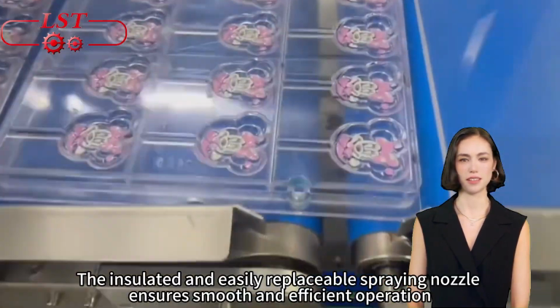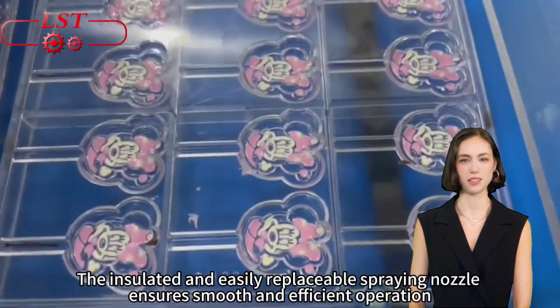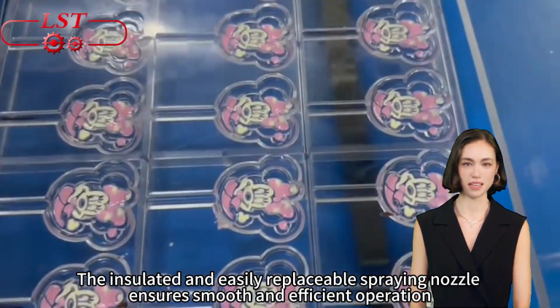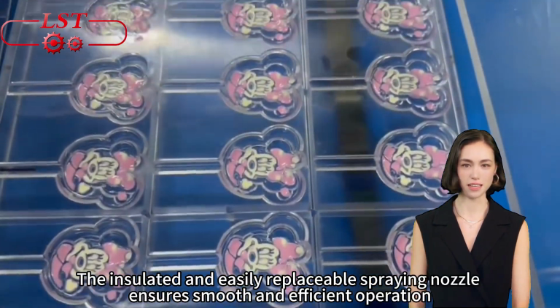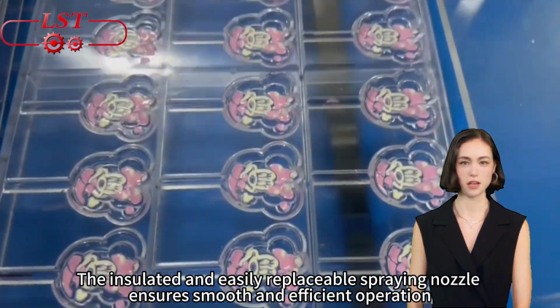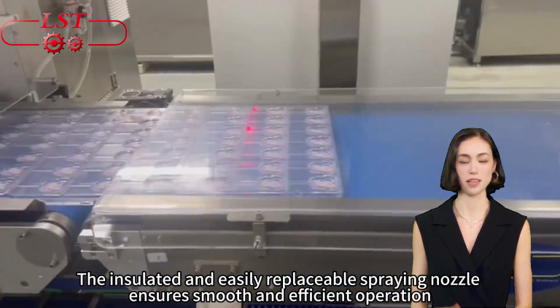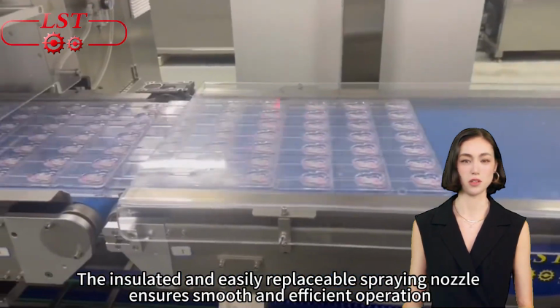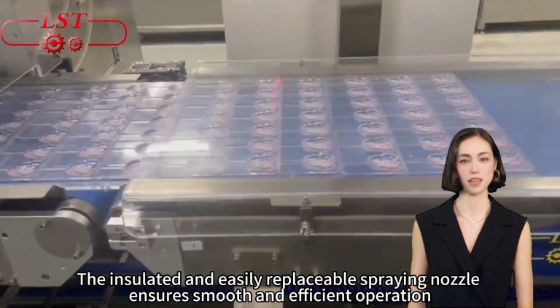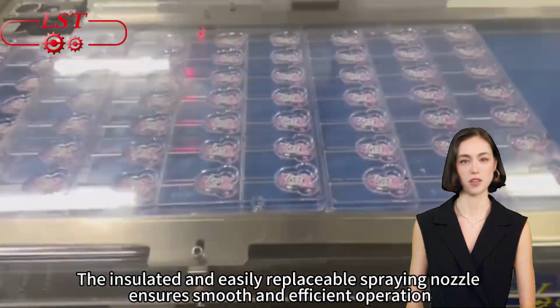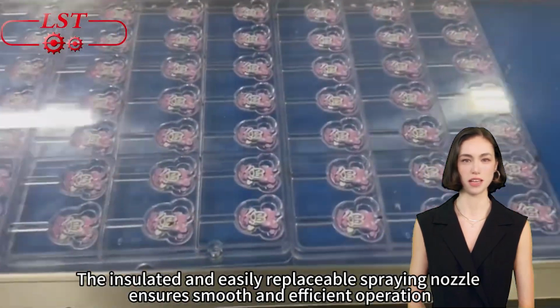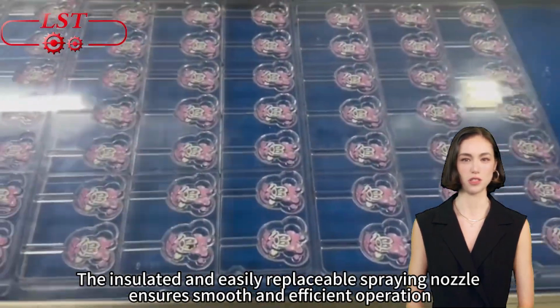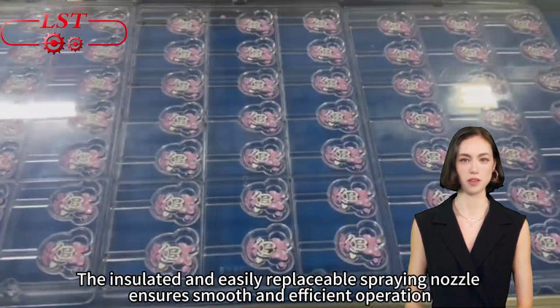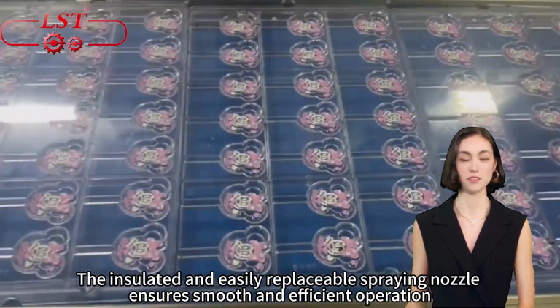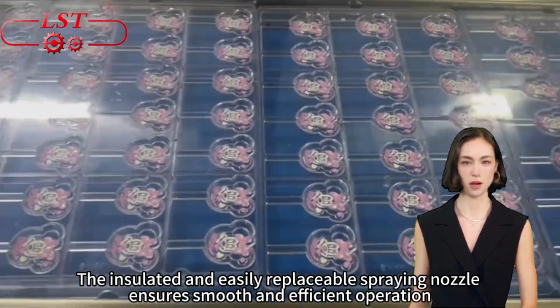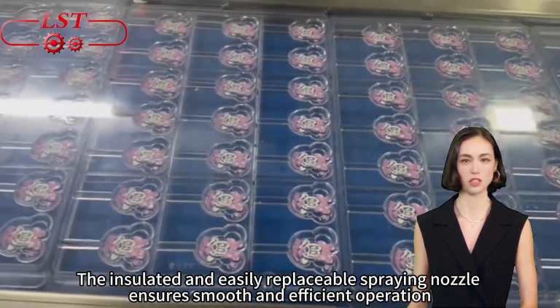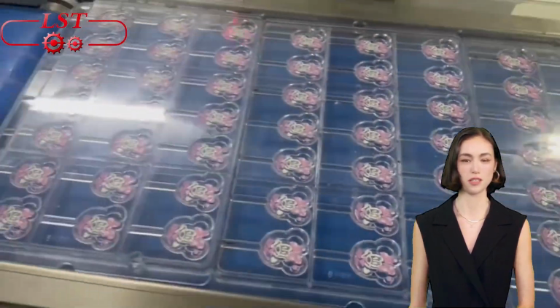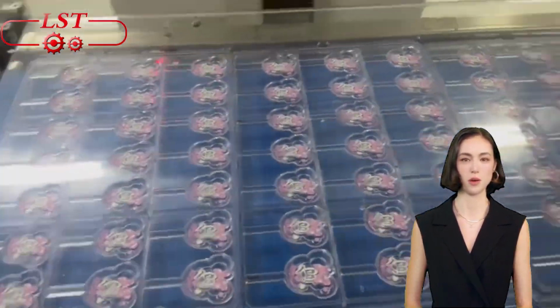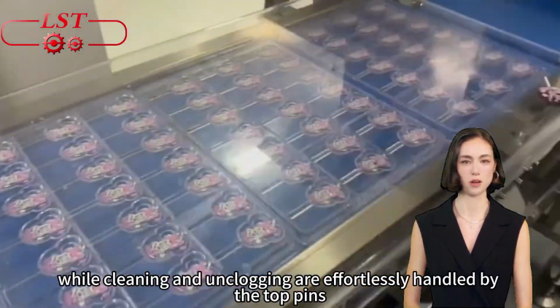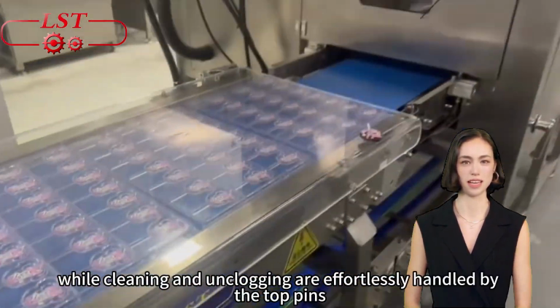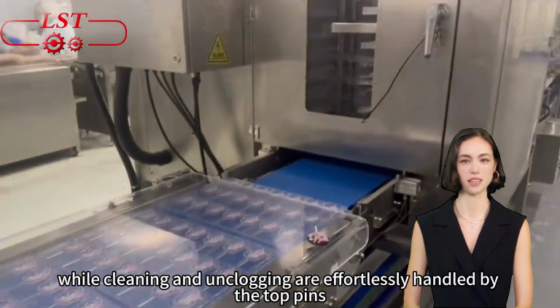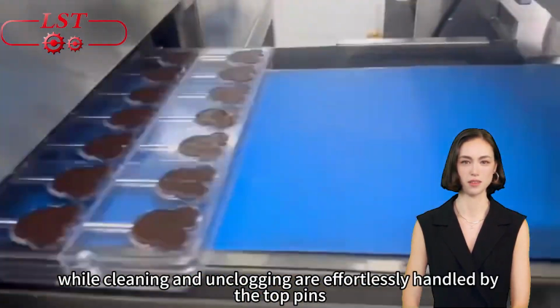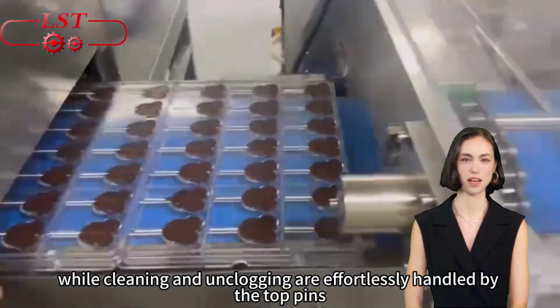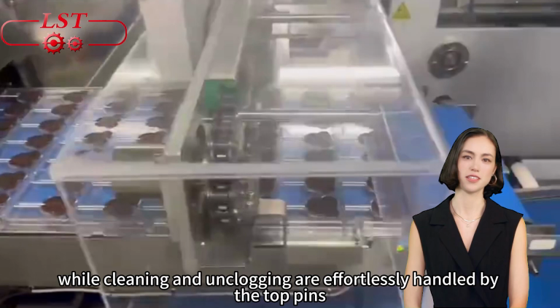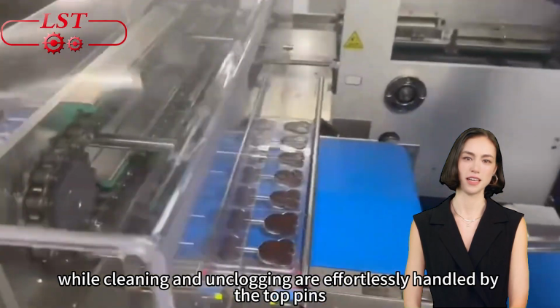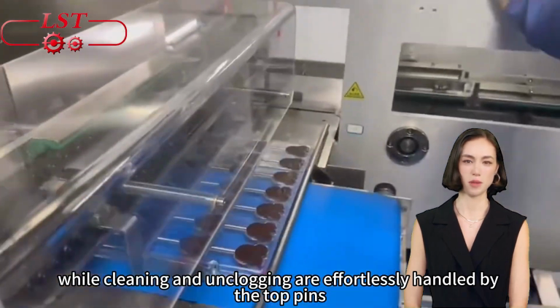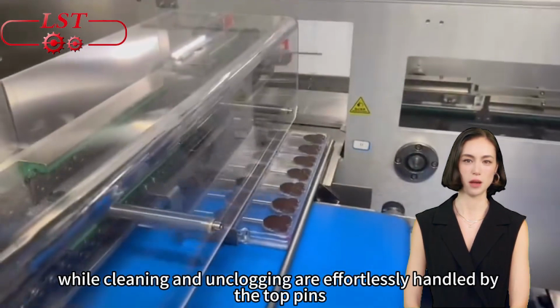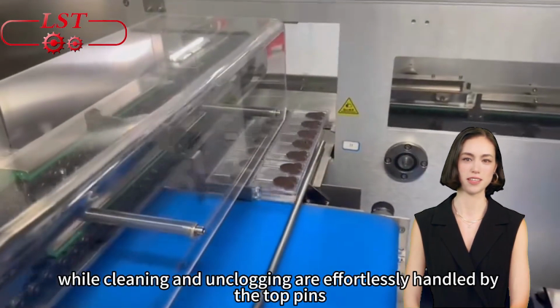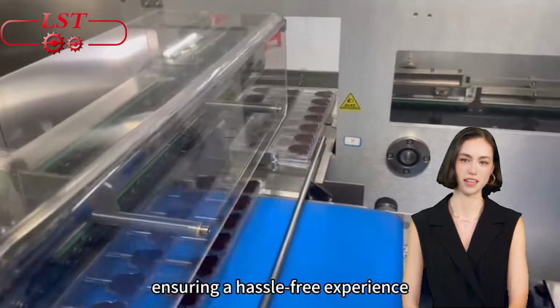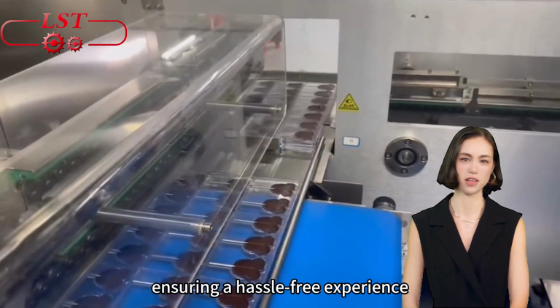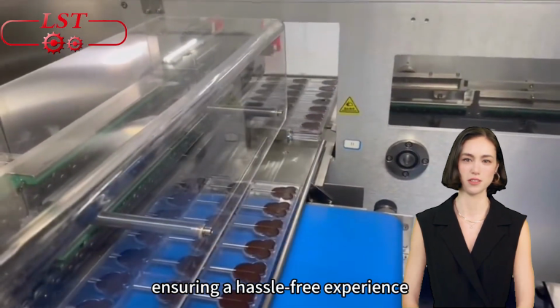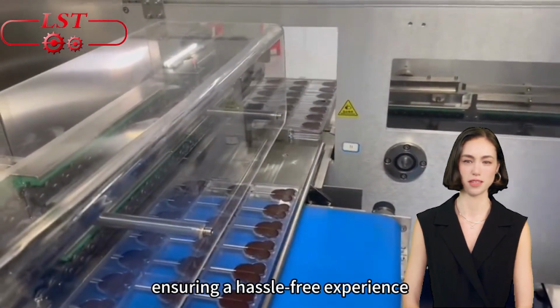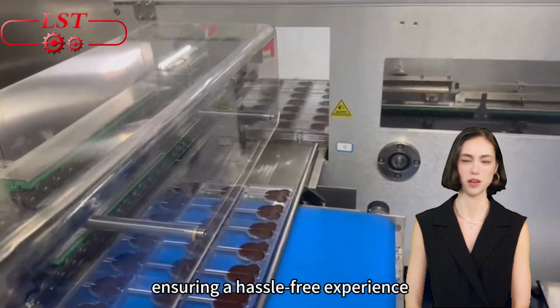The insulated and easily replaceable spraying nozzle ensures smooth and efficient operation, while cleaning and unclogging are effortlessly handled by the top pins, ensuring a hassle-free experience.